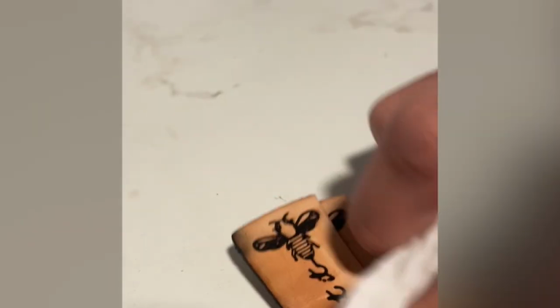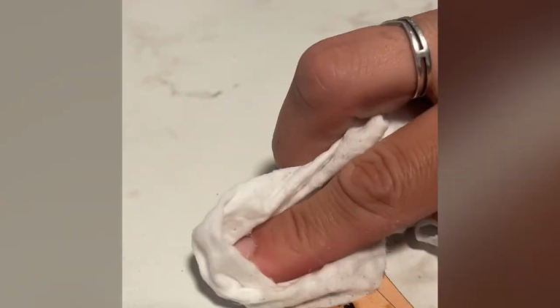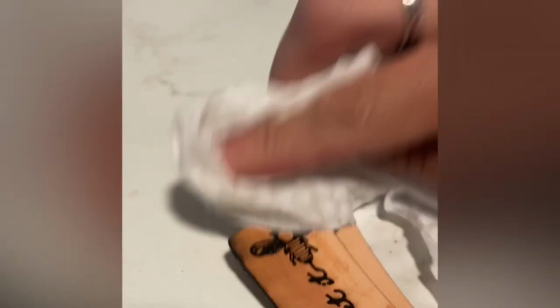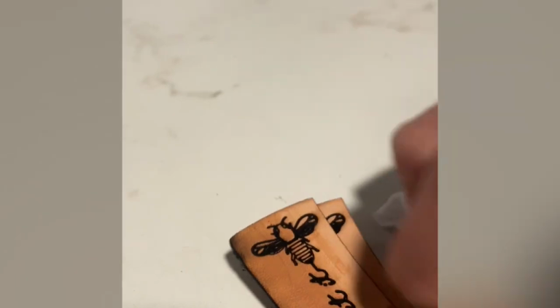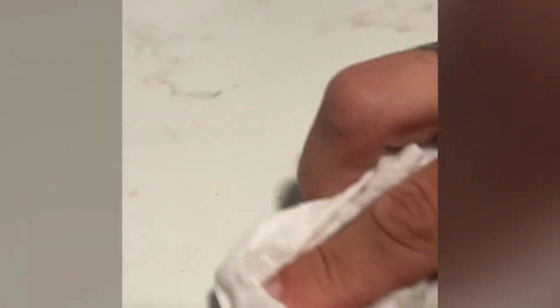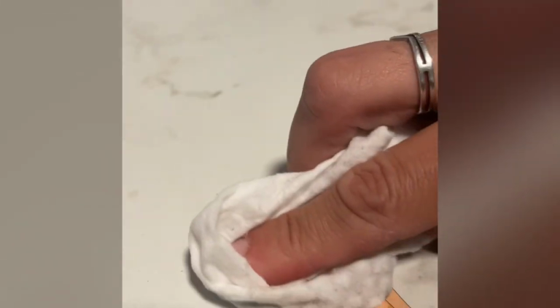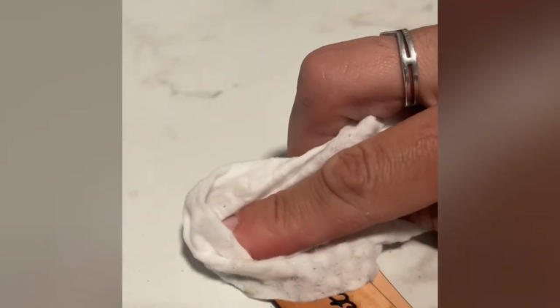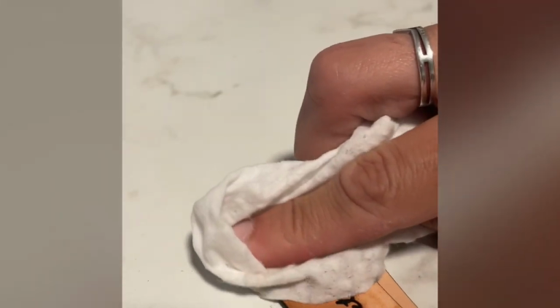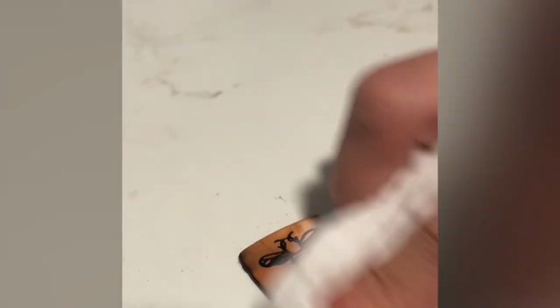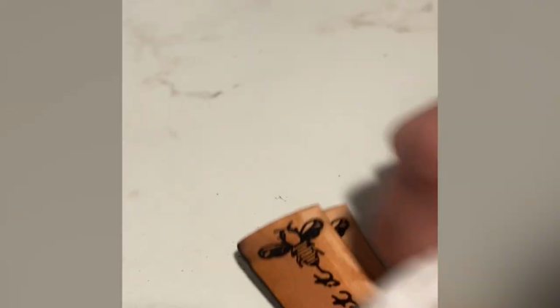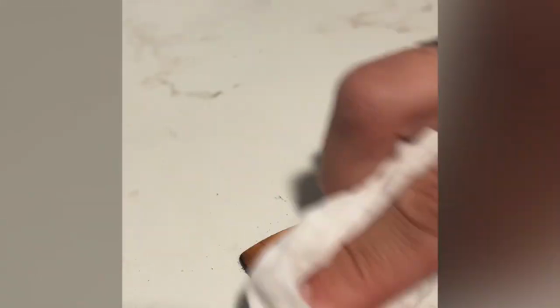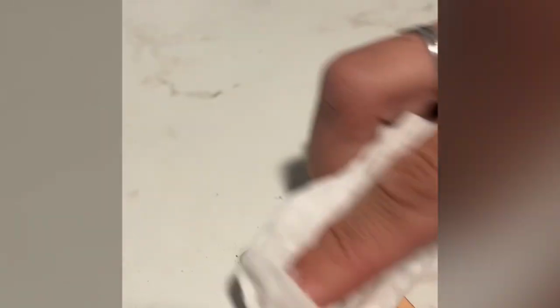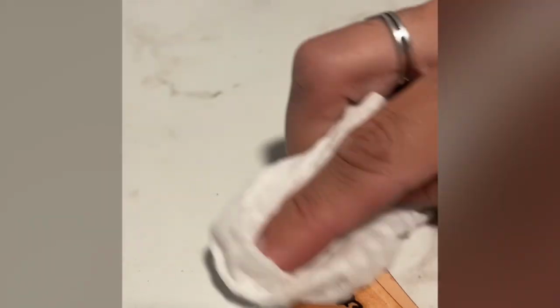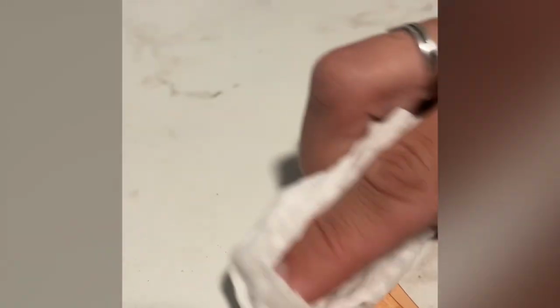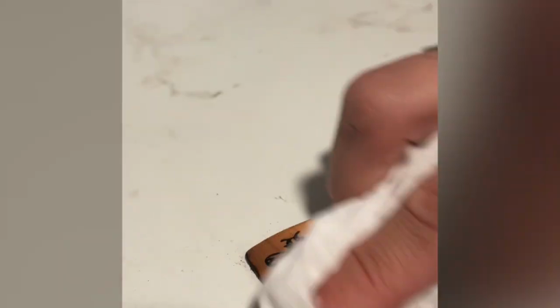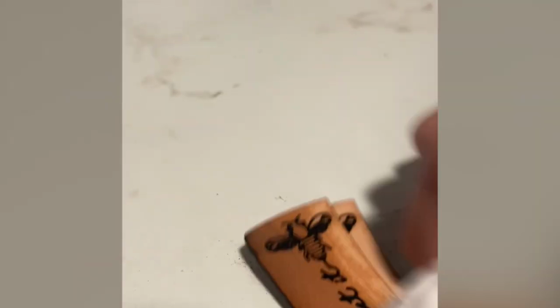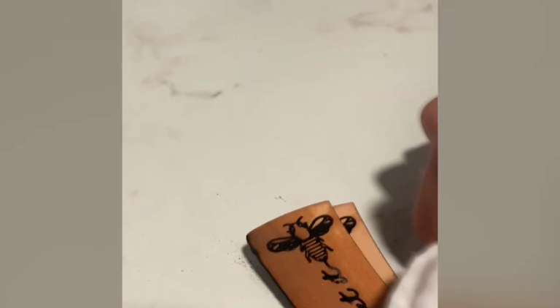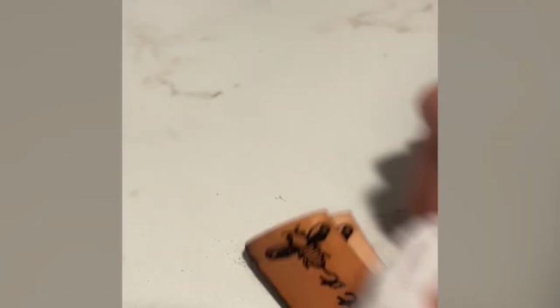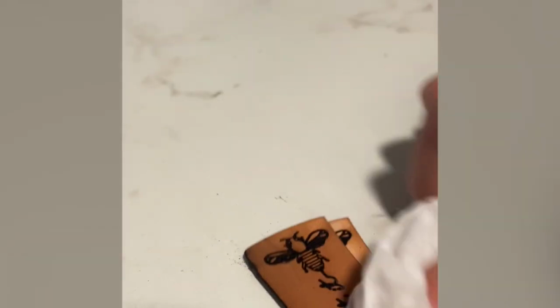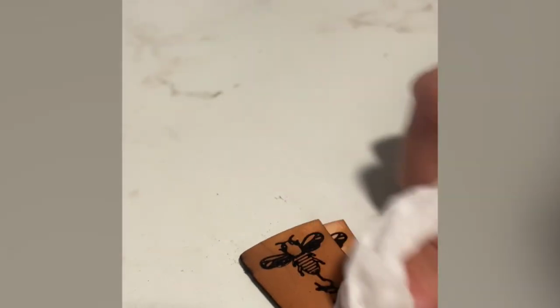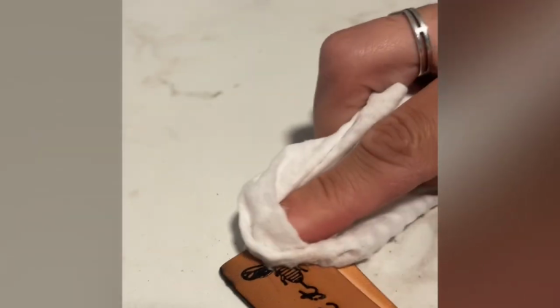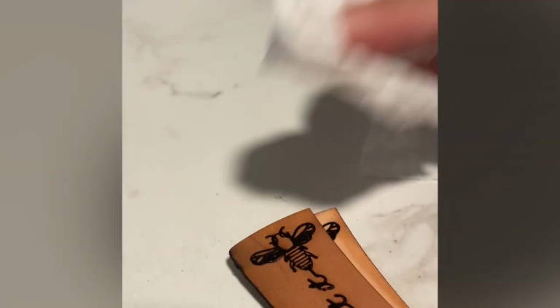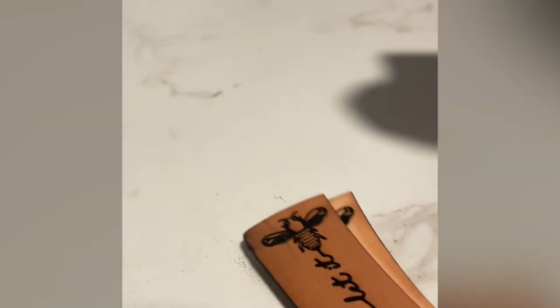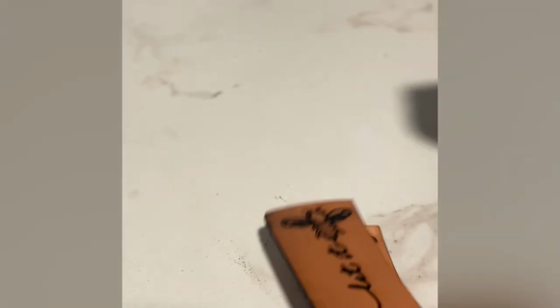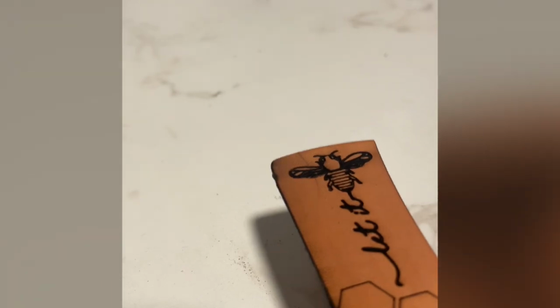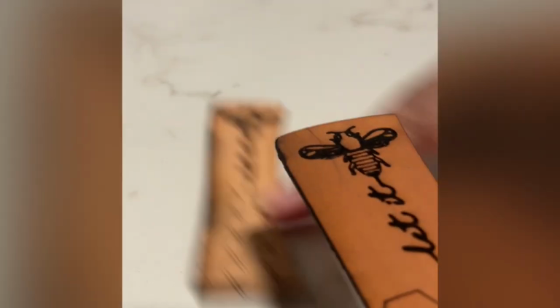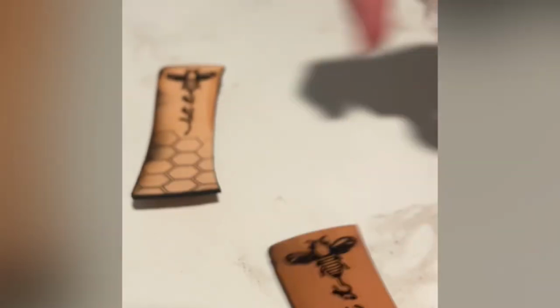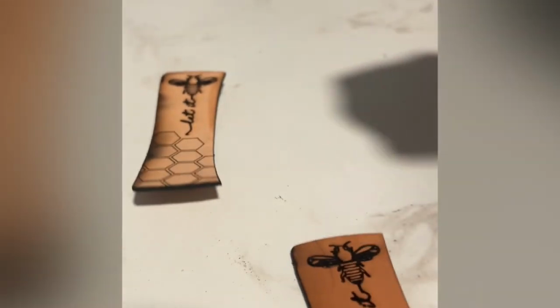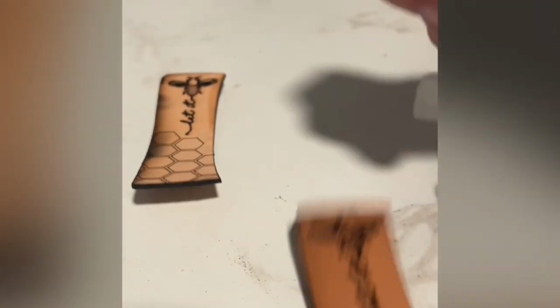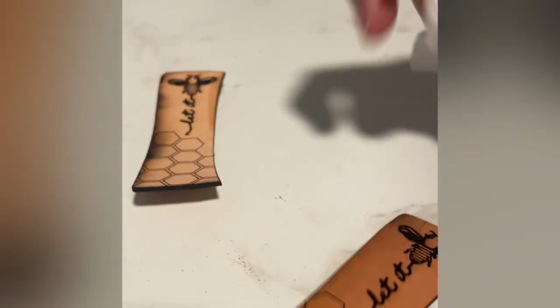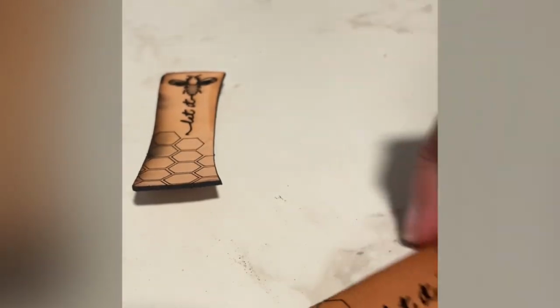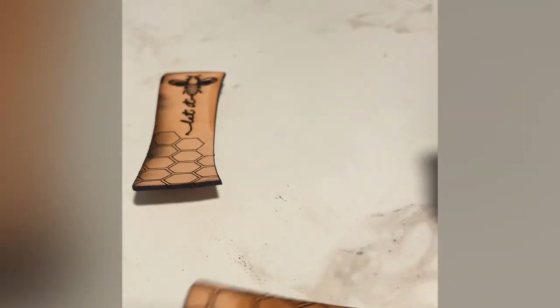Once the leather is cut, I will take it out and clean it to get all the shavings off the edges and on the design before I start painting.